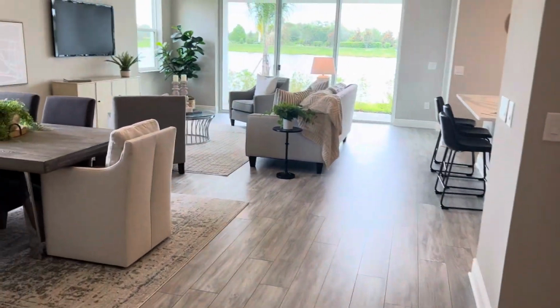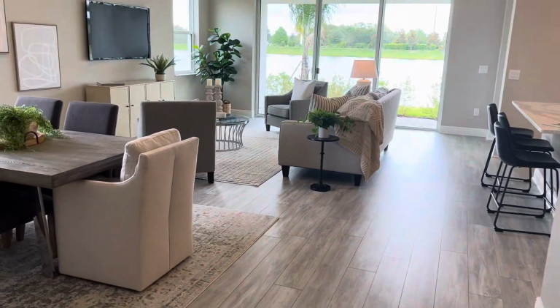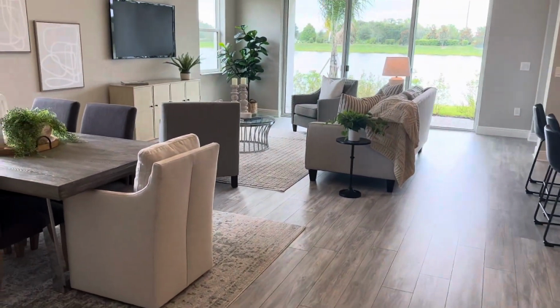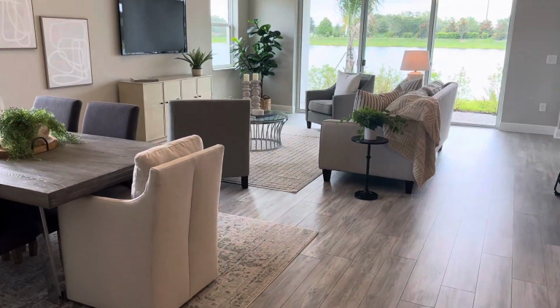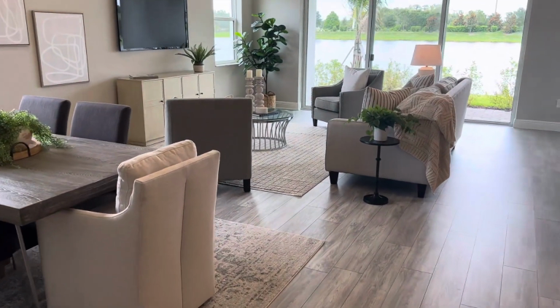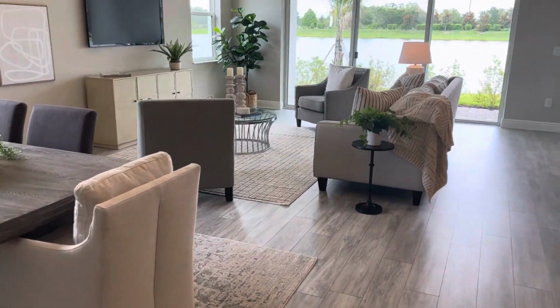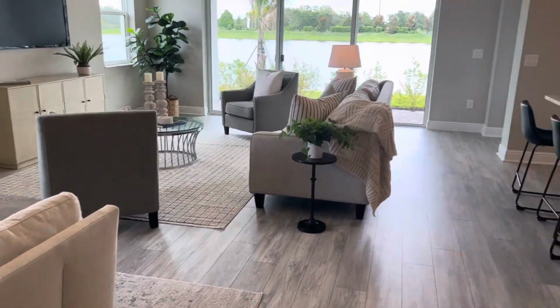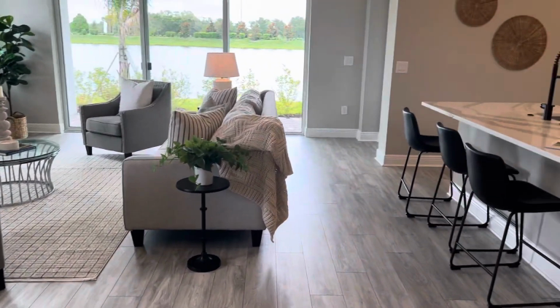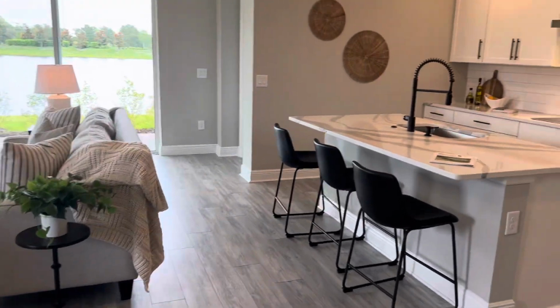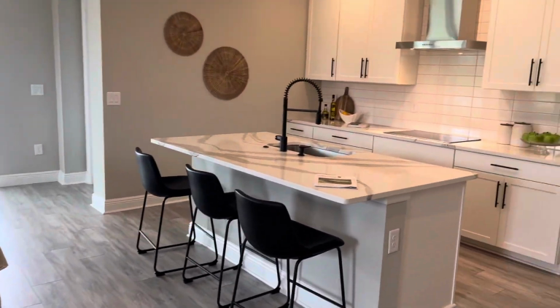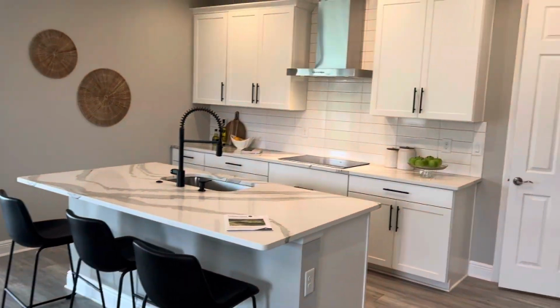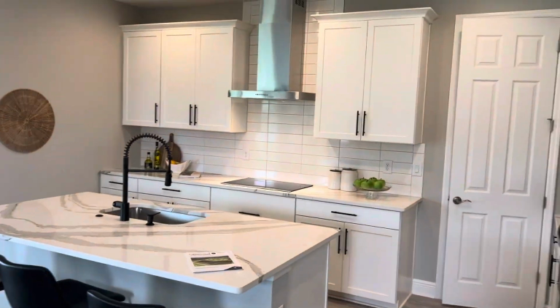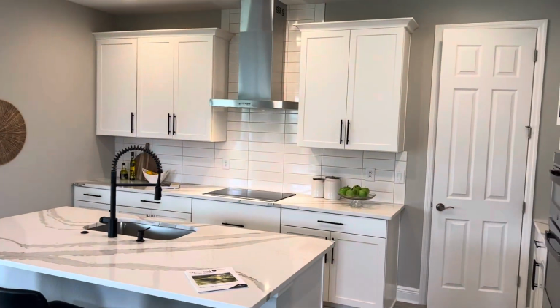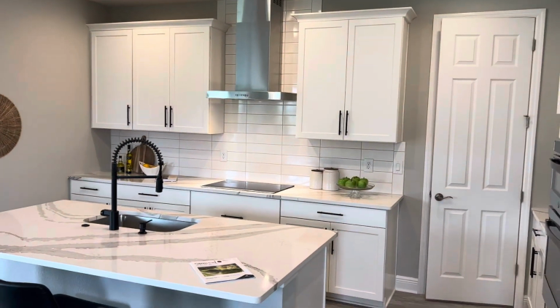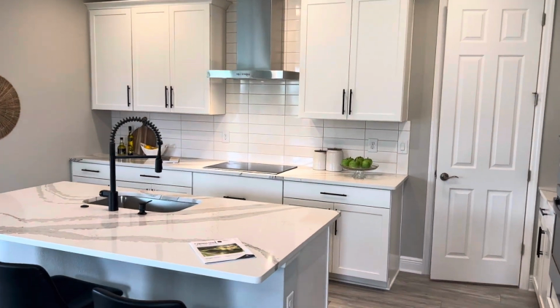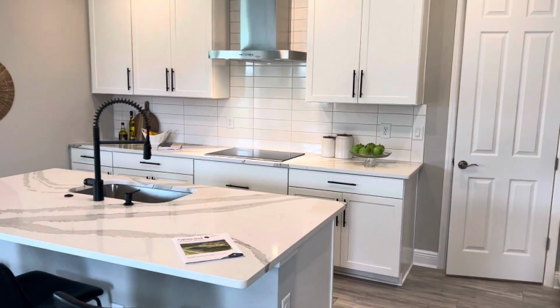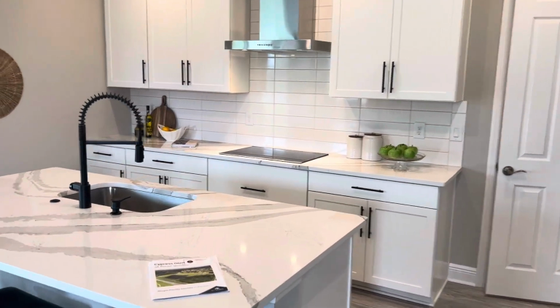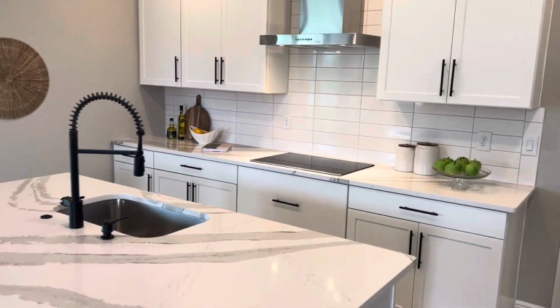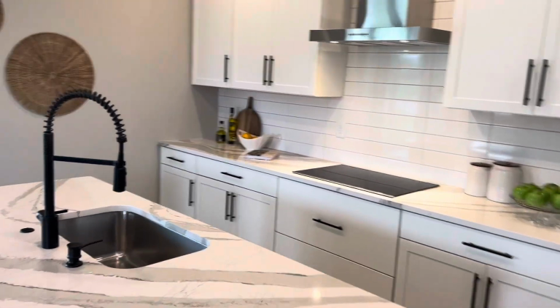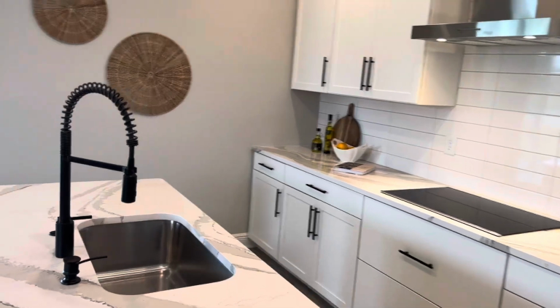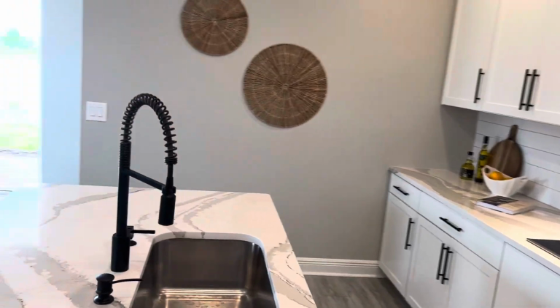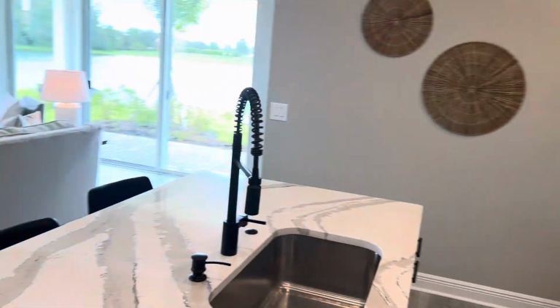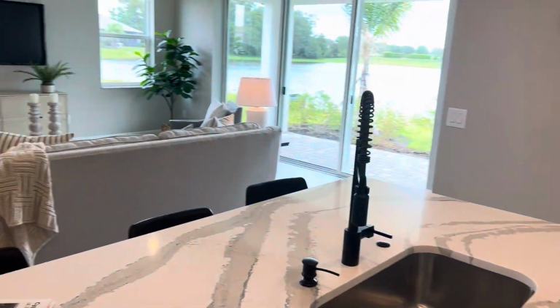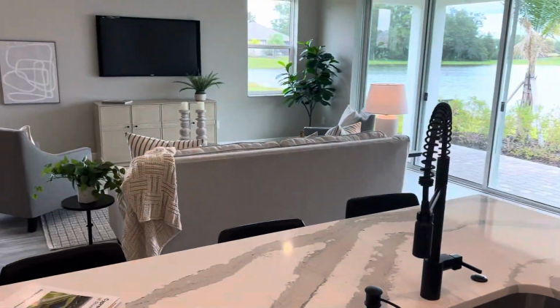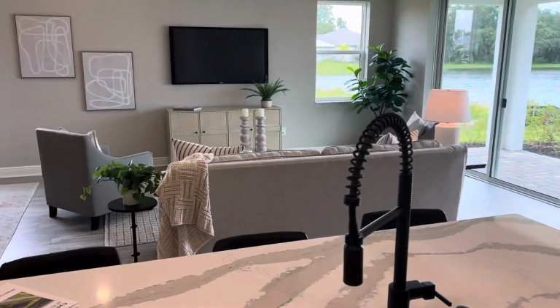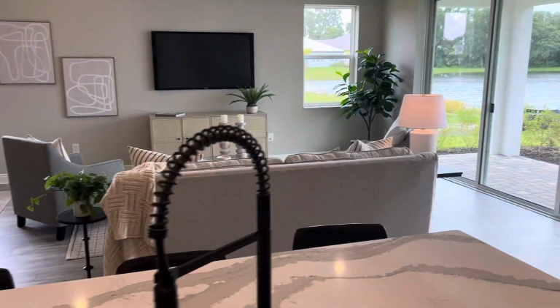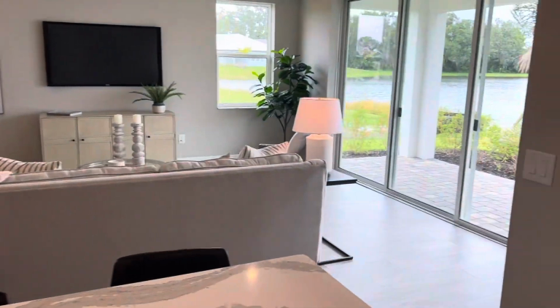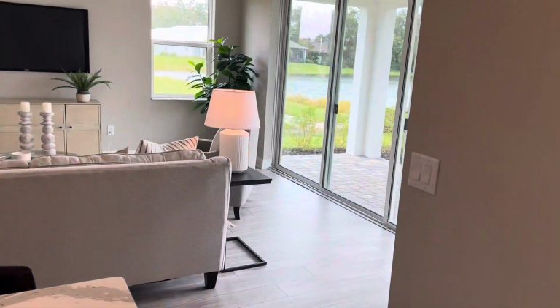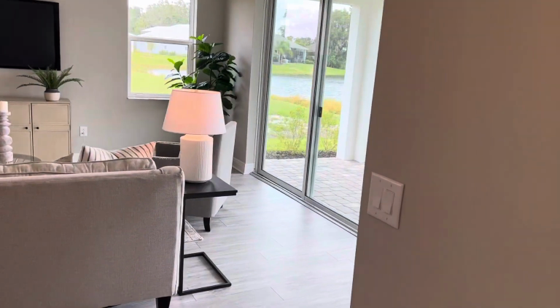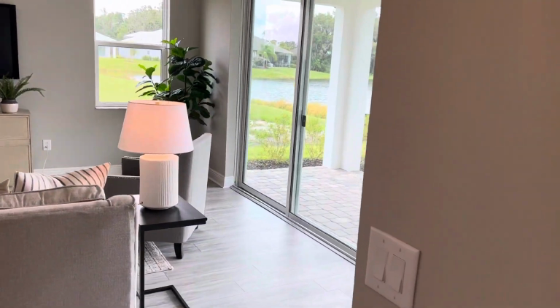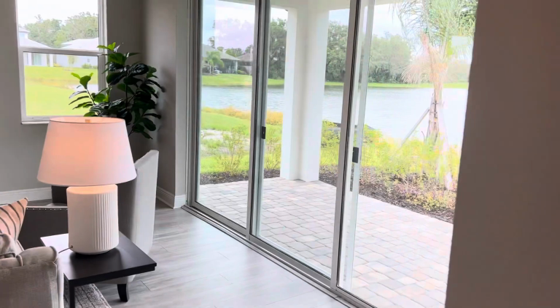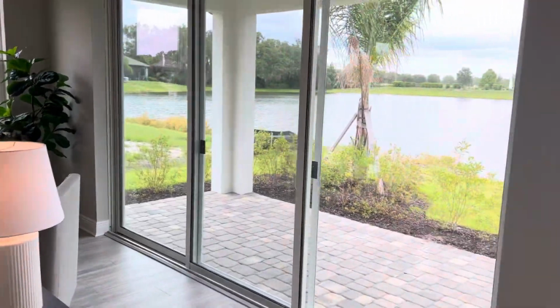Nice open concept here. Look at the cabinetry there, how open this is and conversational it is. And on top of that, you've got this gorgeous lake view.